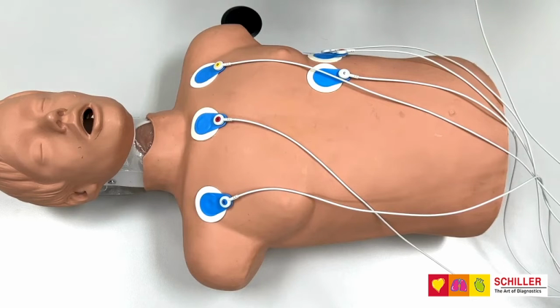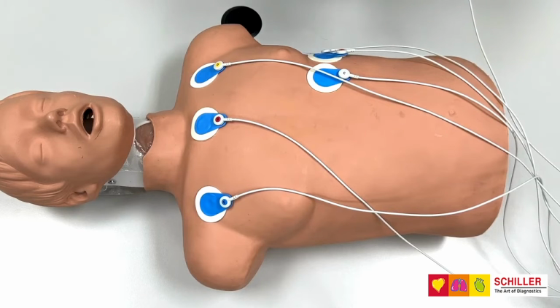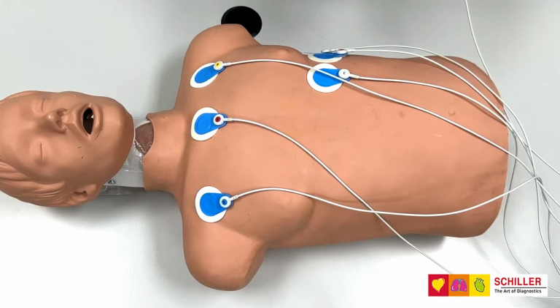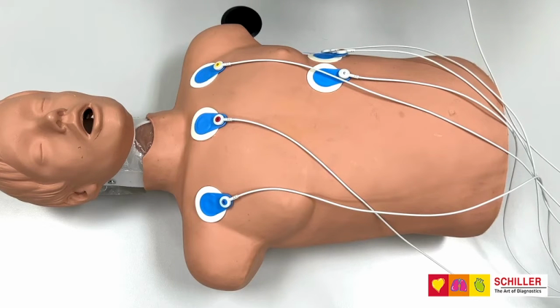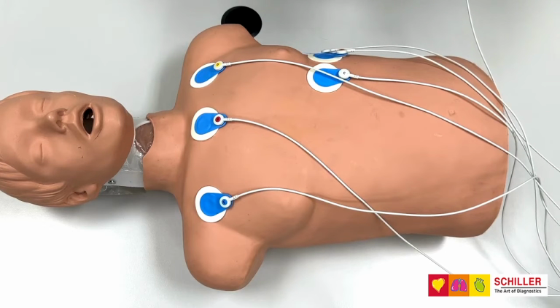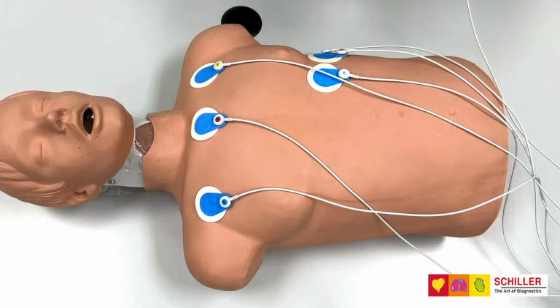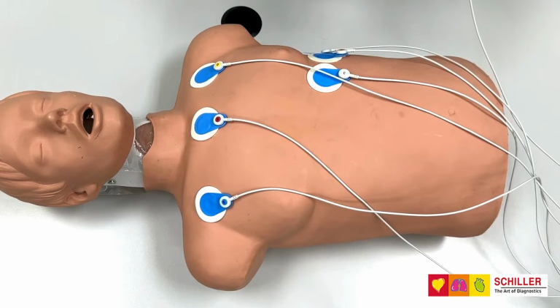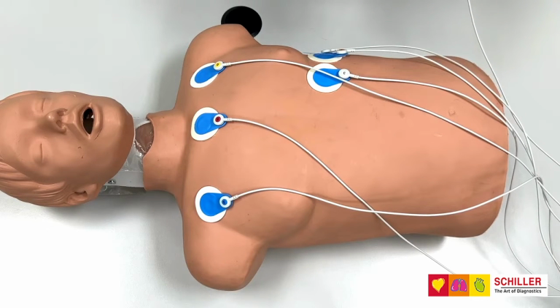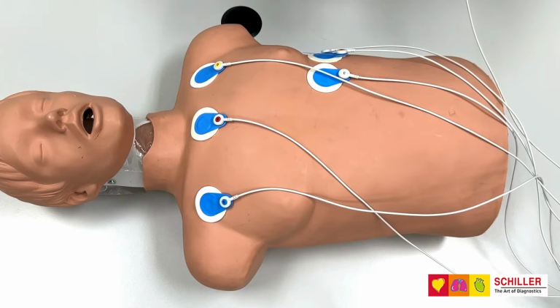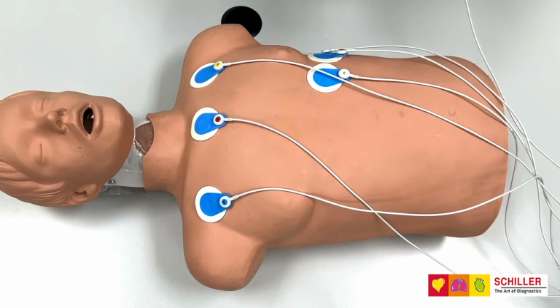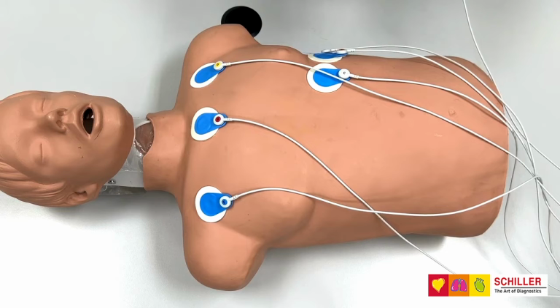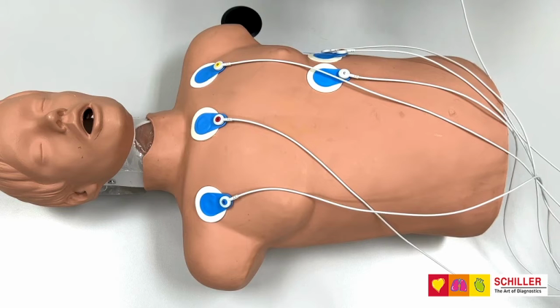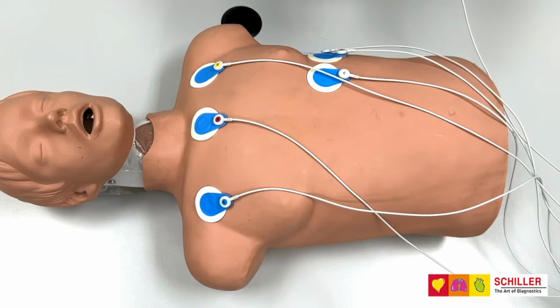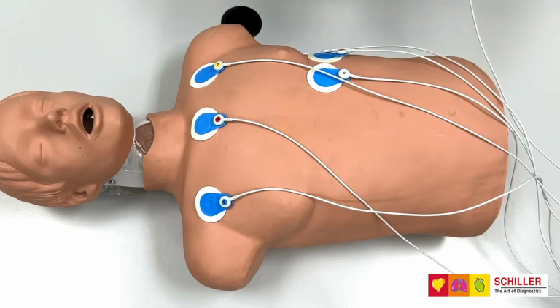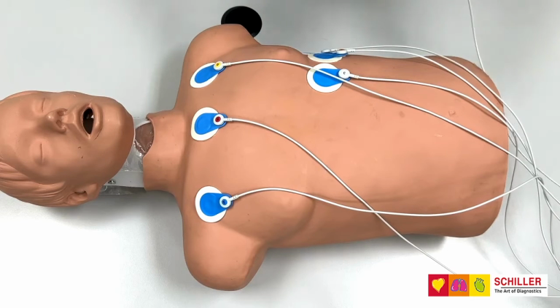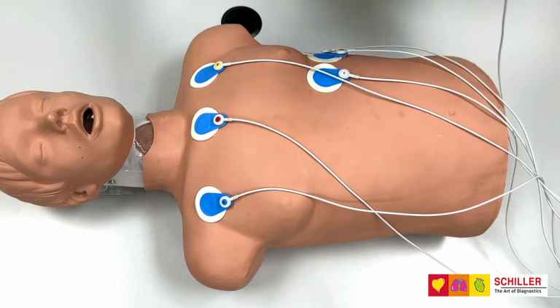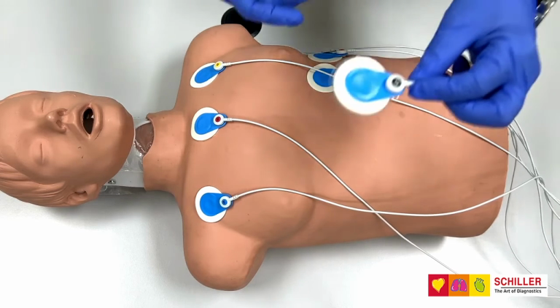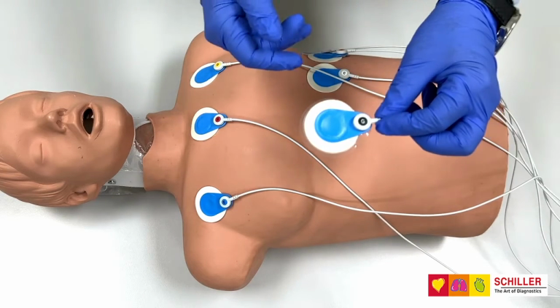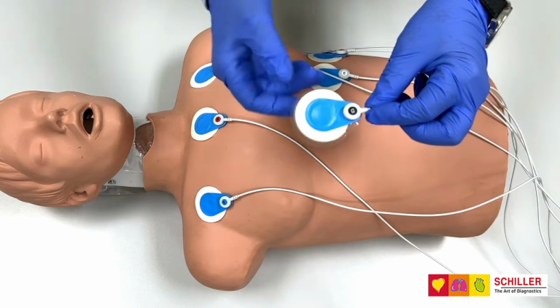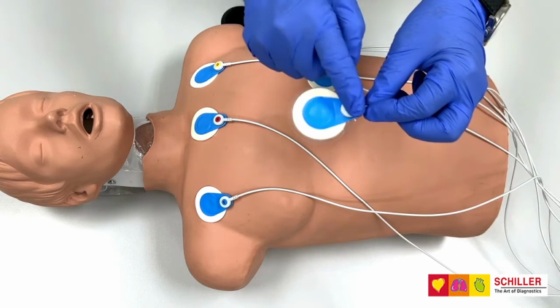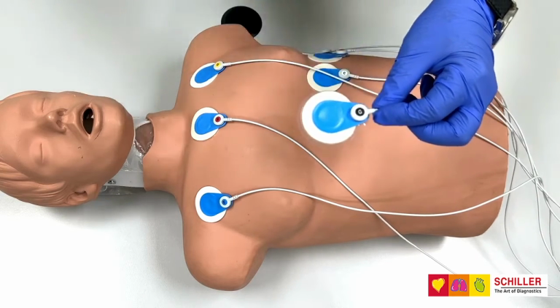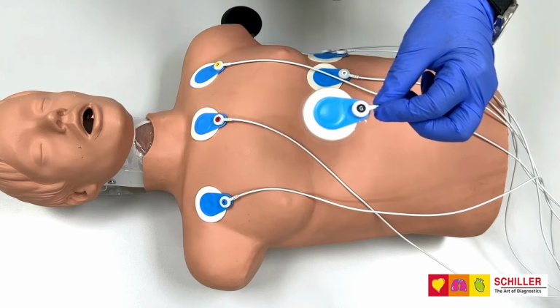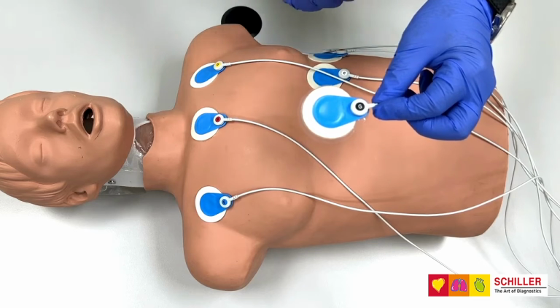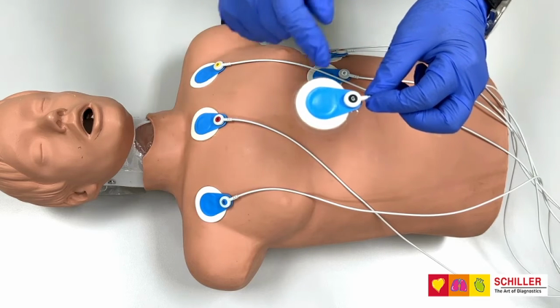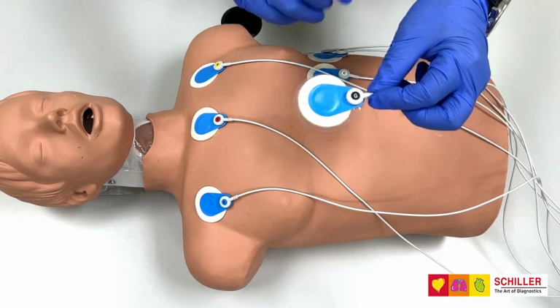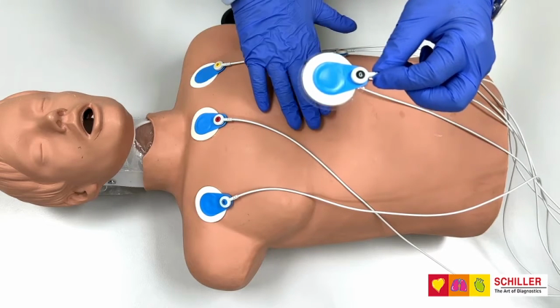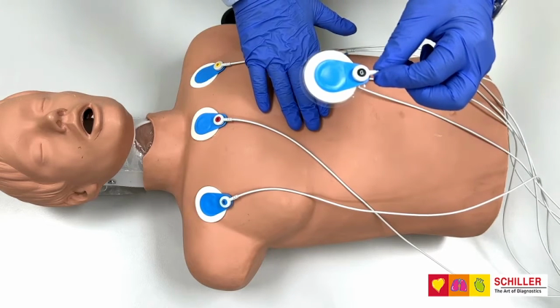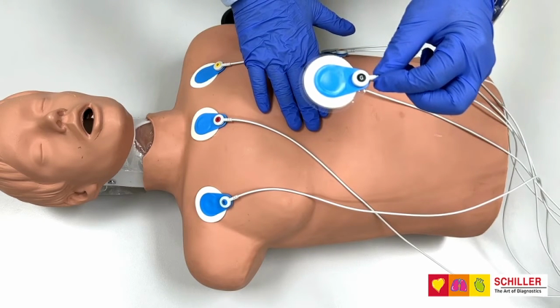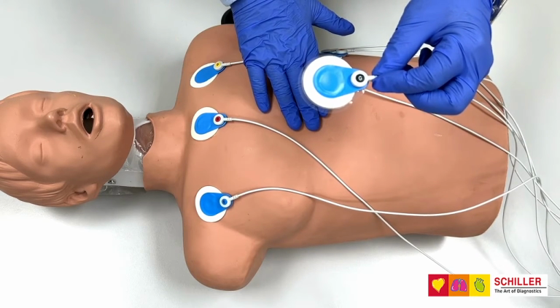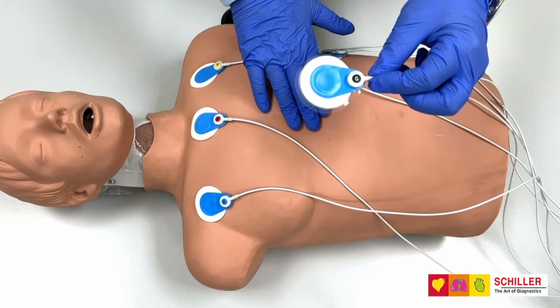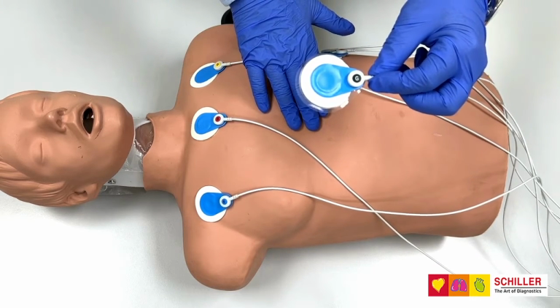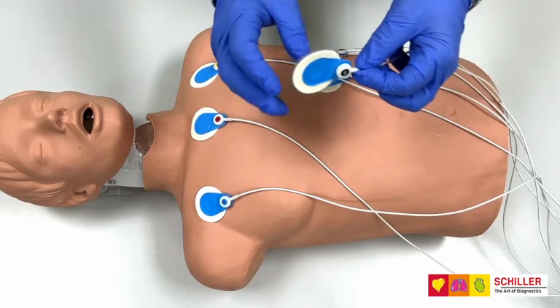Medilog AR Holter Recorder, 7-Lit cable, electrode placement and preparation. We recommend that you connect the cable directly to the electrodes before placing the electrode on the chest of the patient.